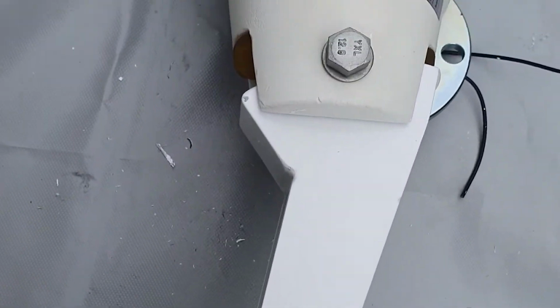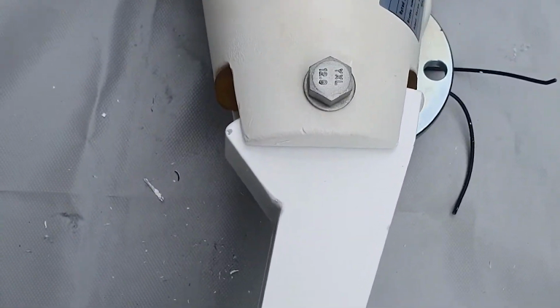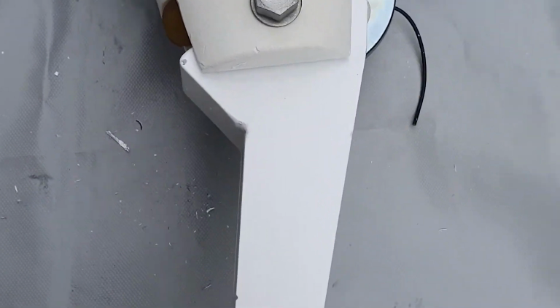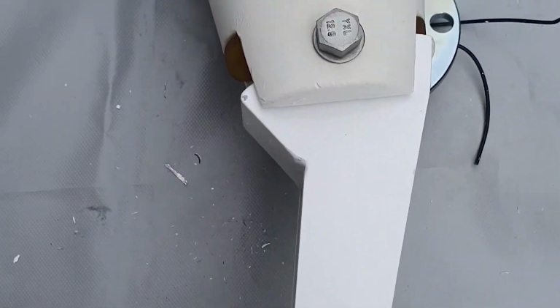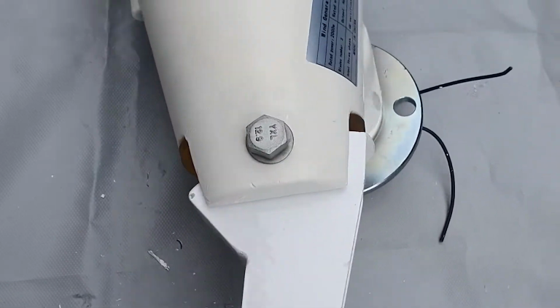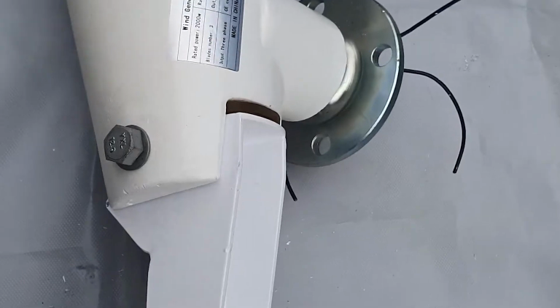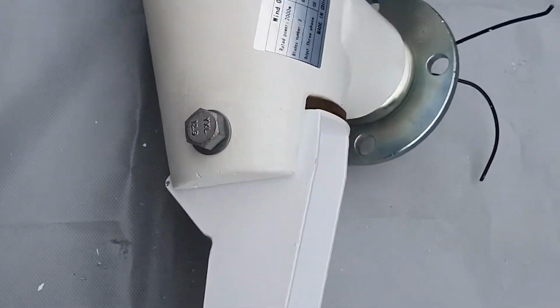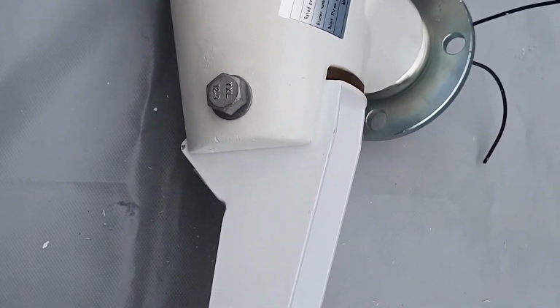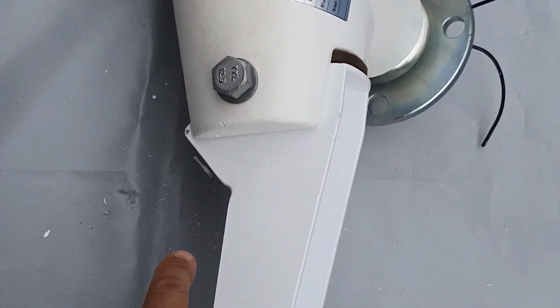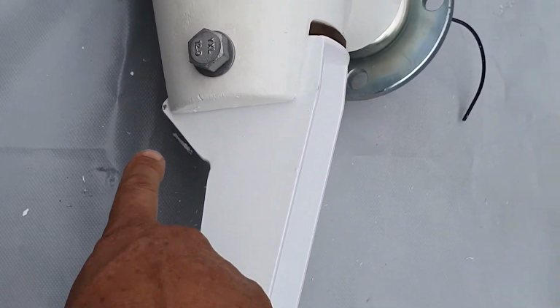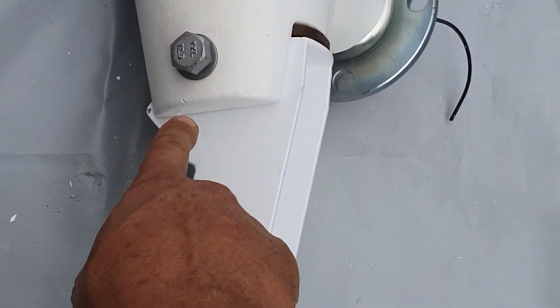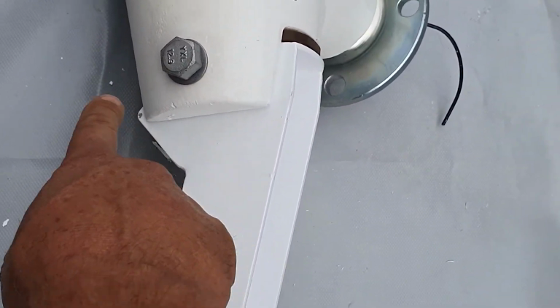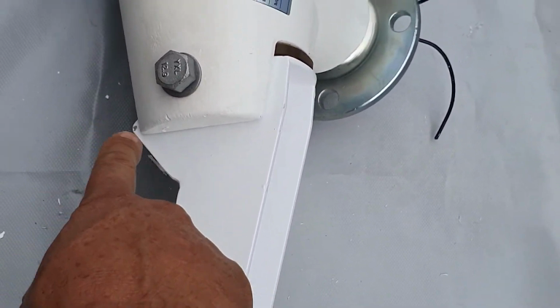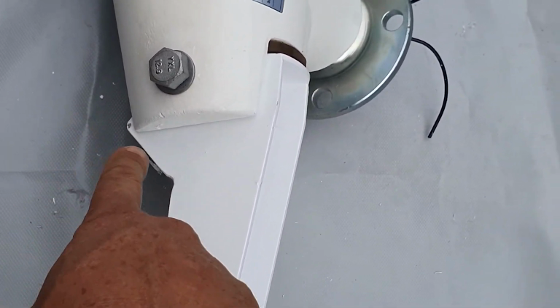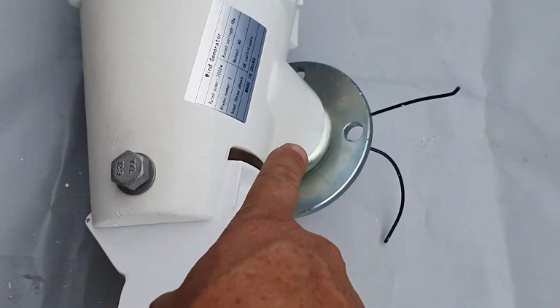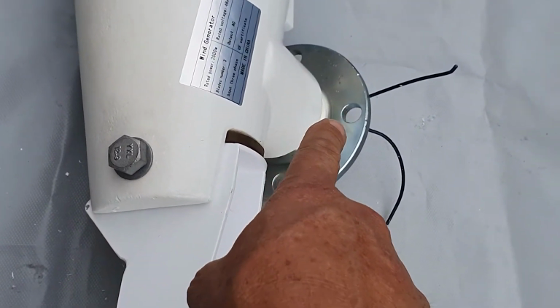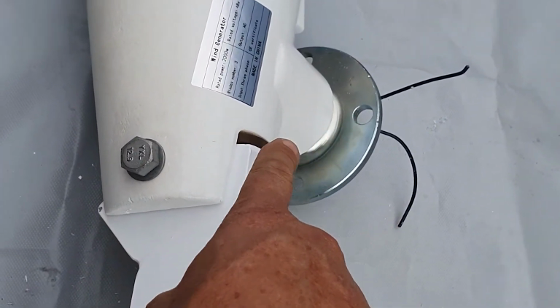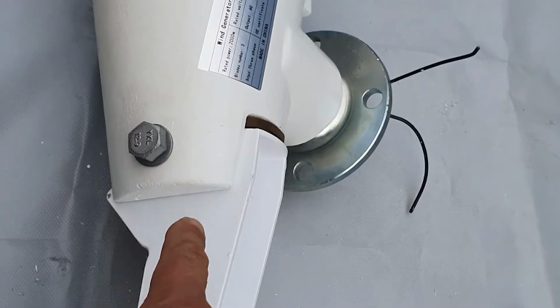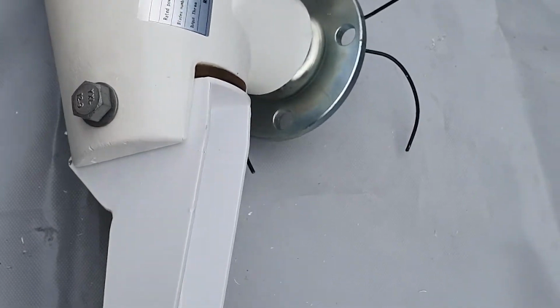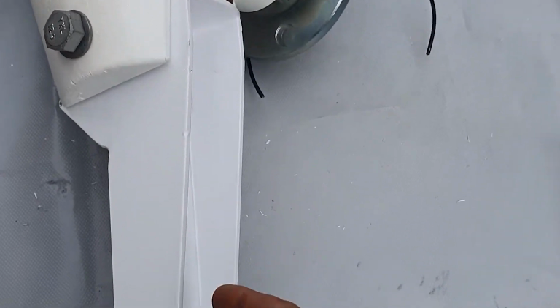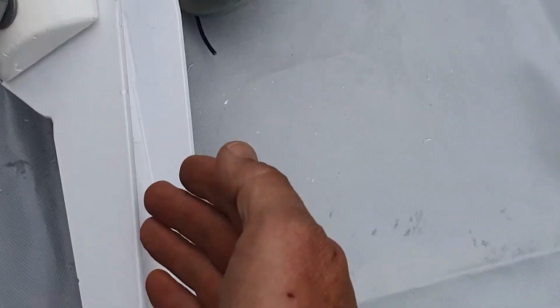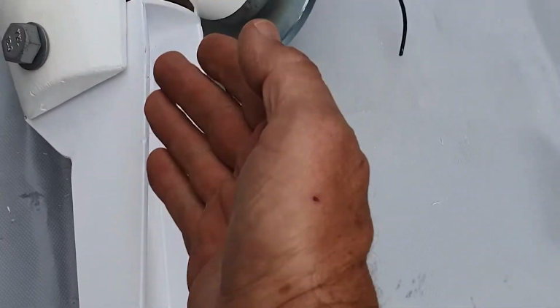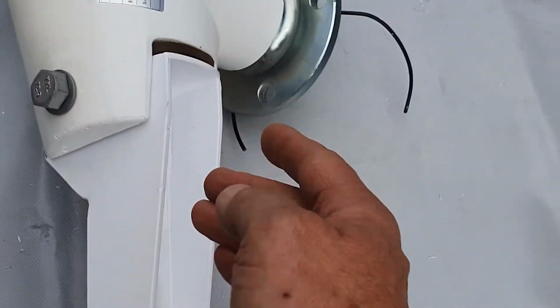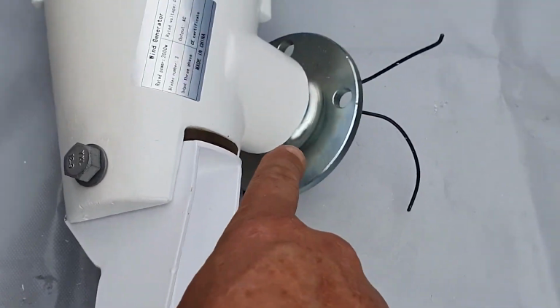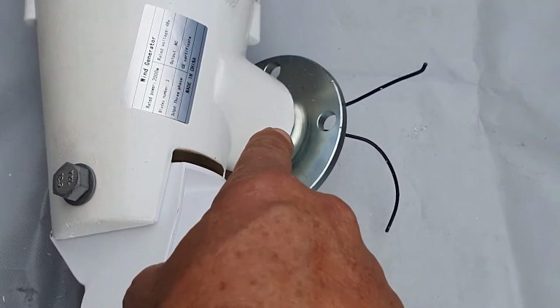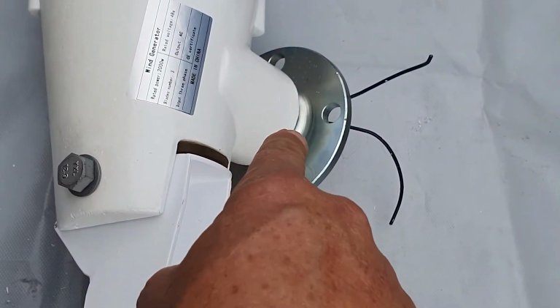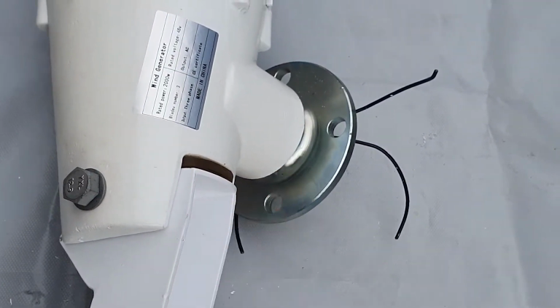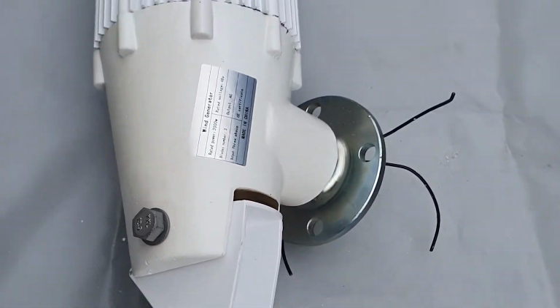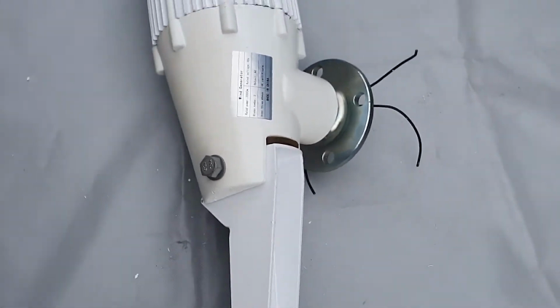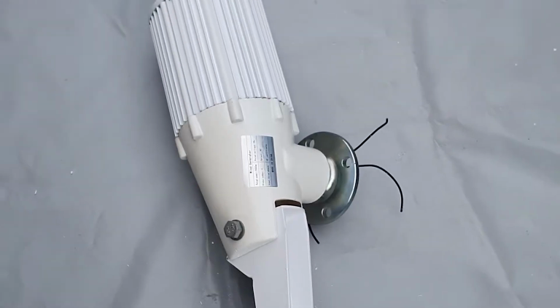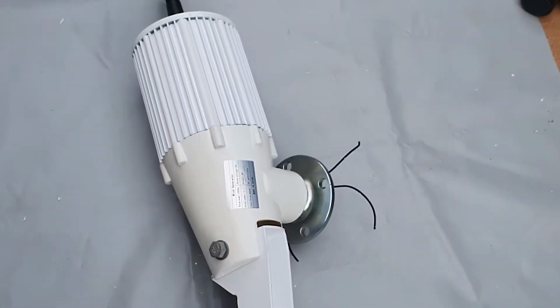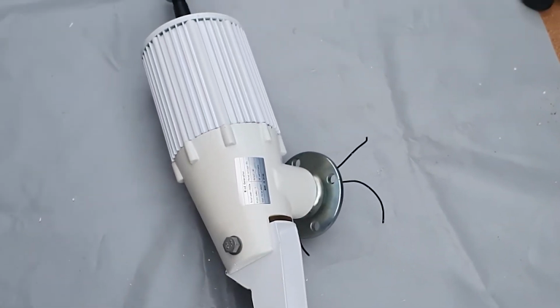This little shoulder piece here must be on this side, opposite side to the pole, and these open slots must be on the side of the mast. Very important, don't forget.